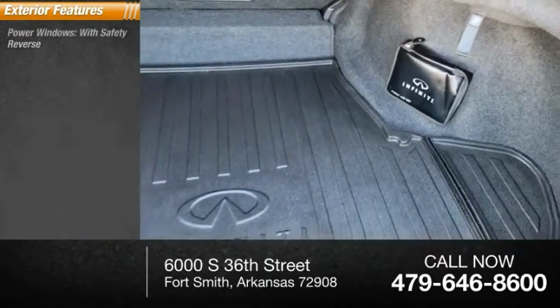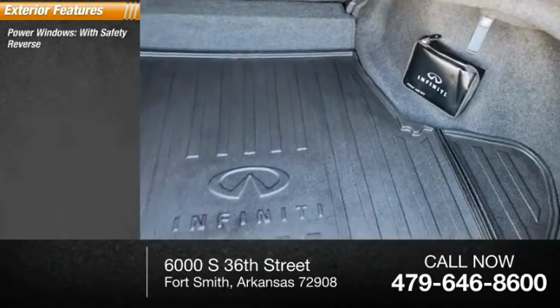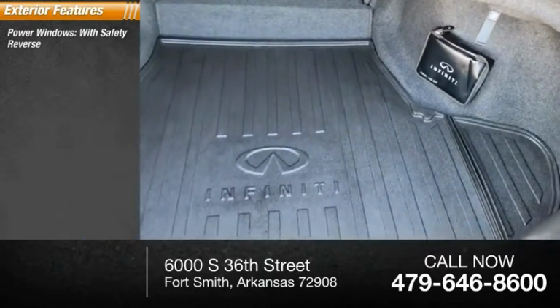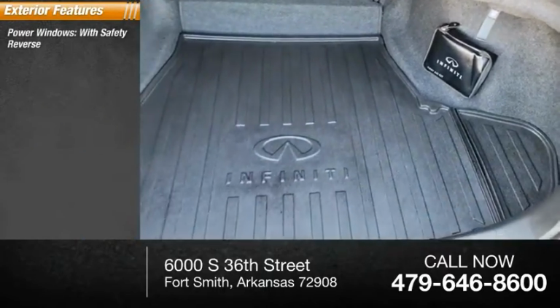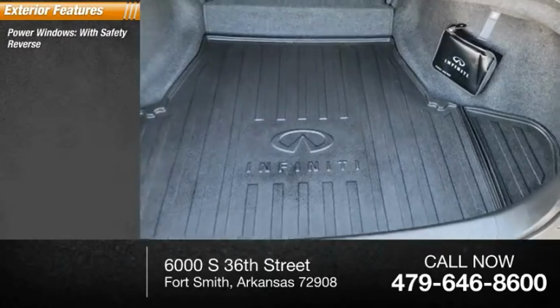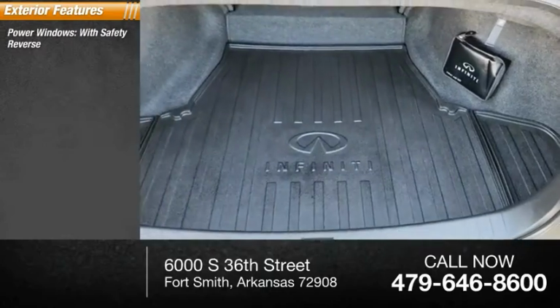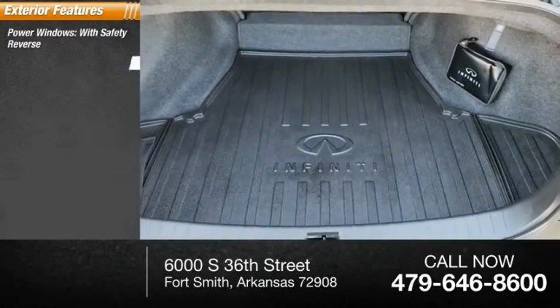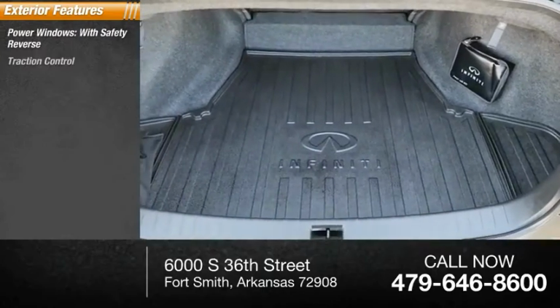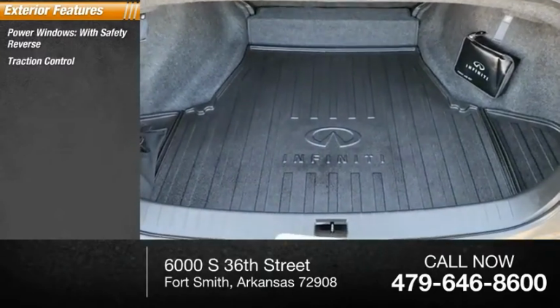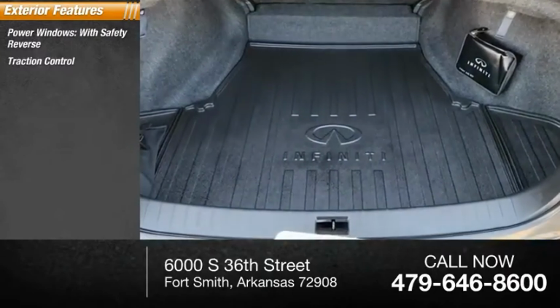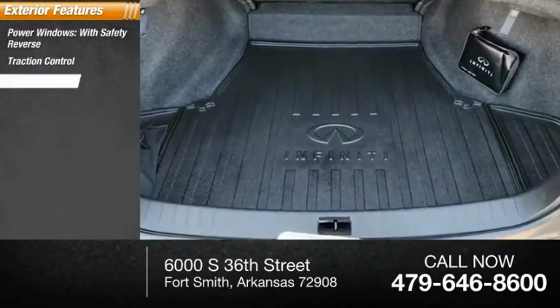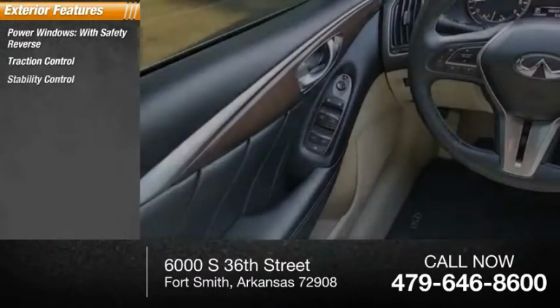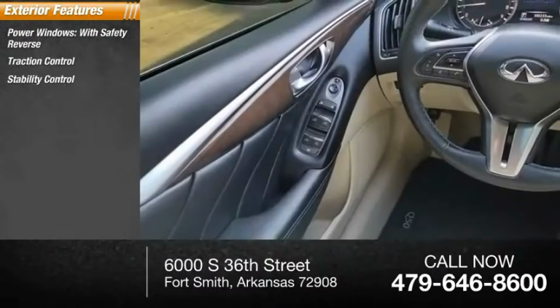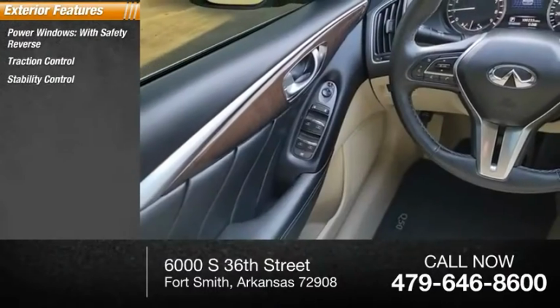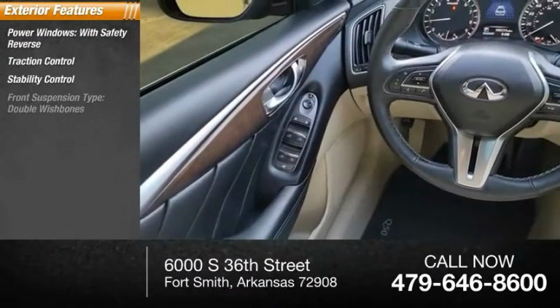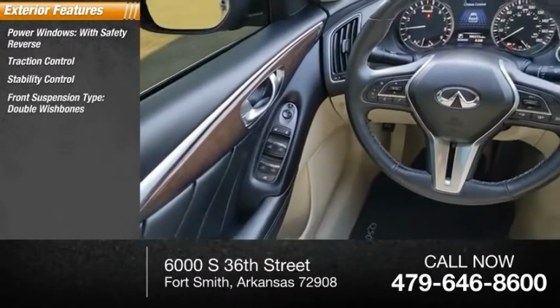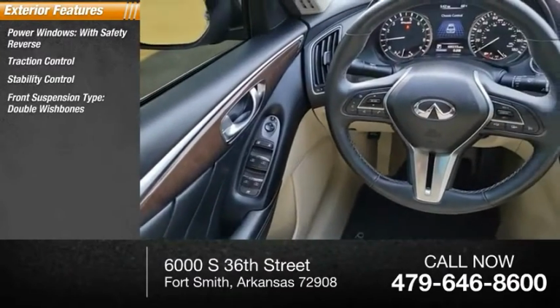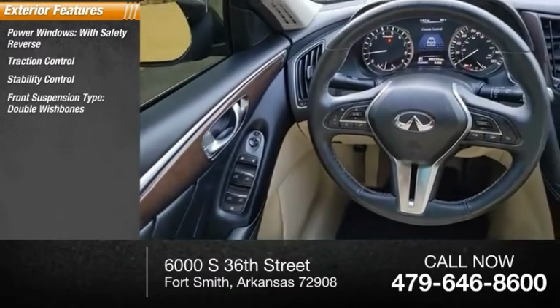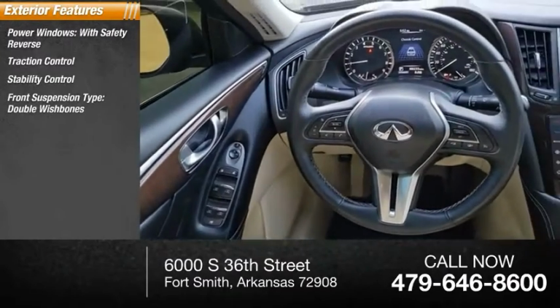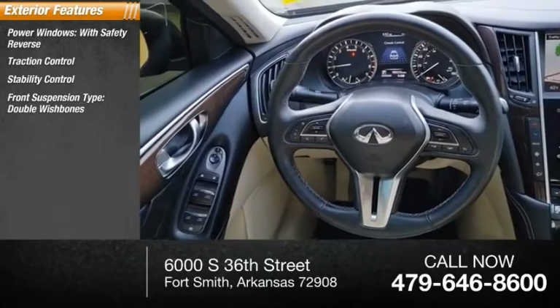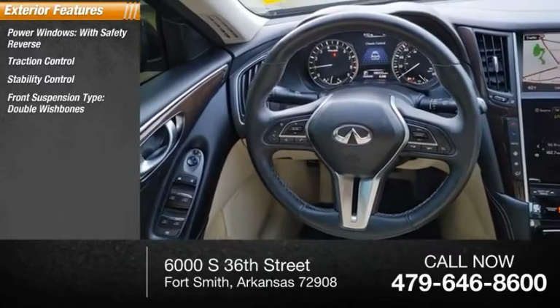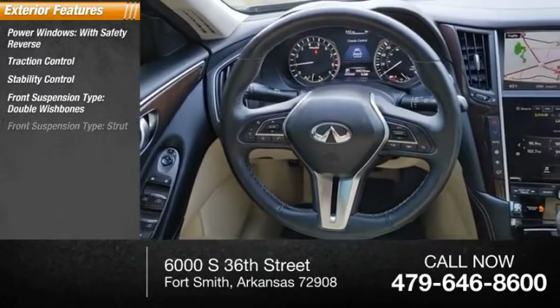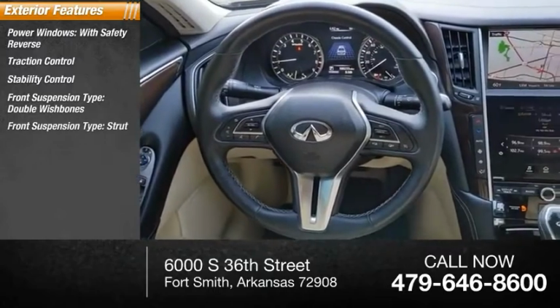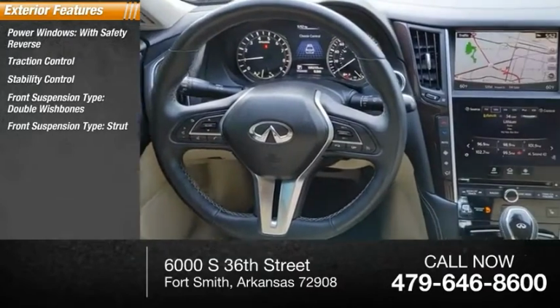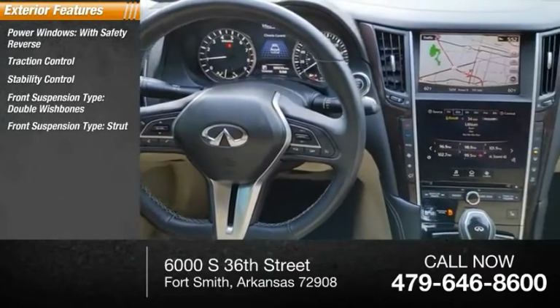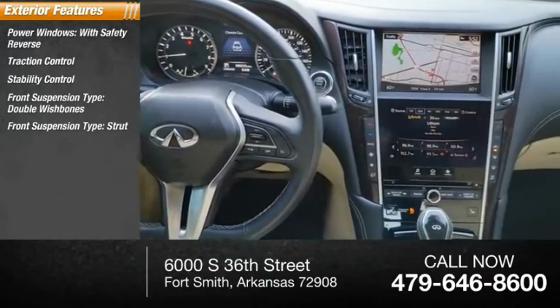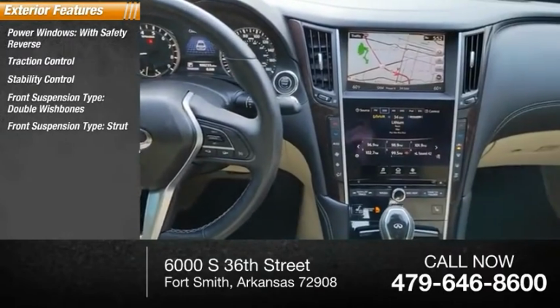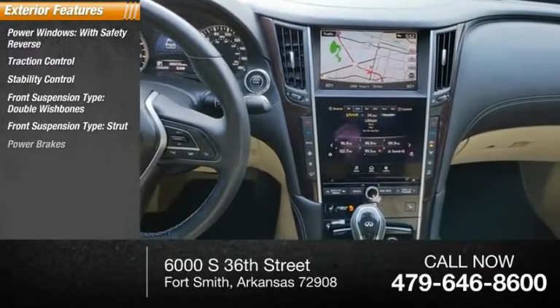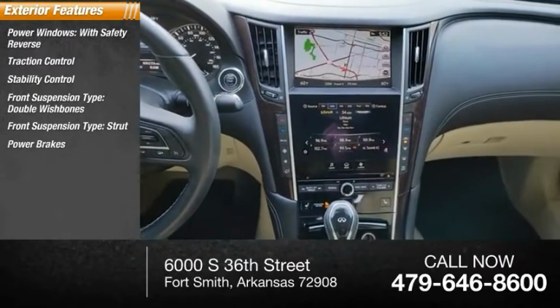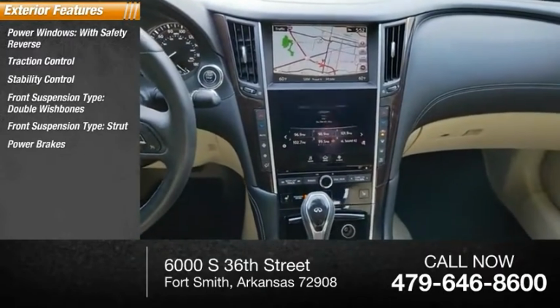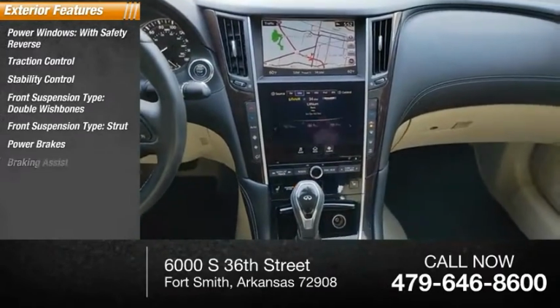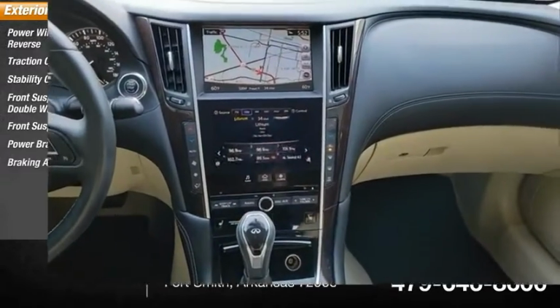Power windows with safety reverse, traction control, stability control, front suspension type: double wishbones, front suspension type: strut, power brakes, braking assist.